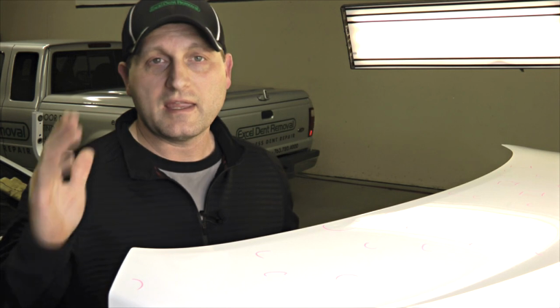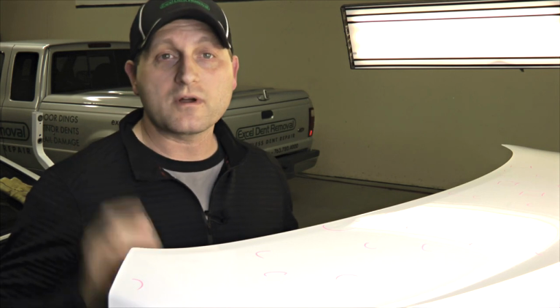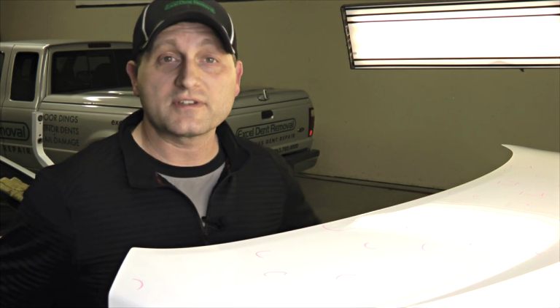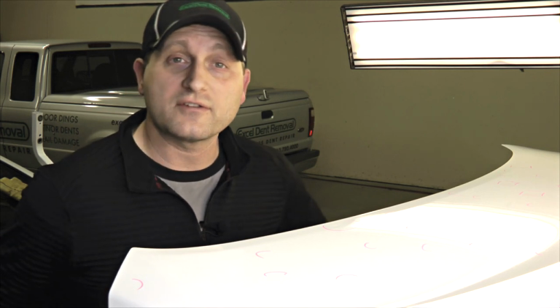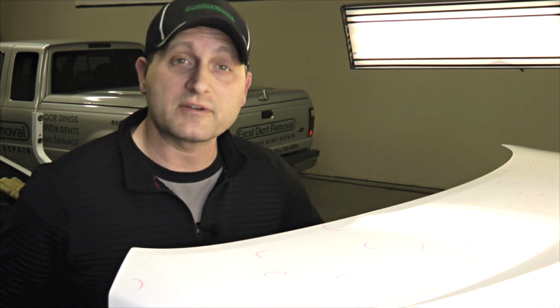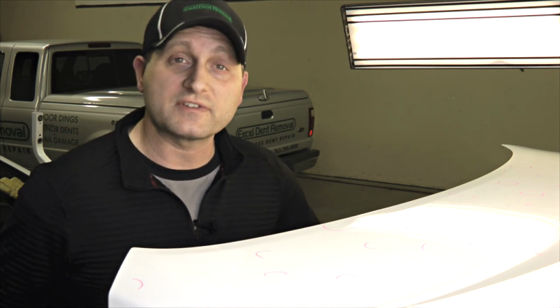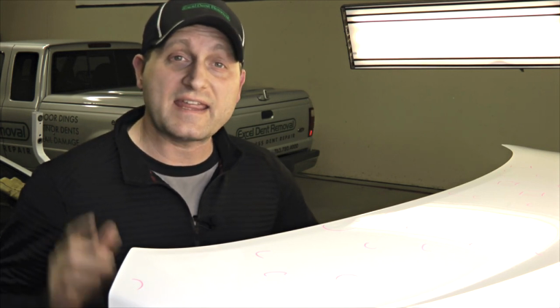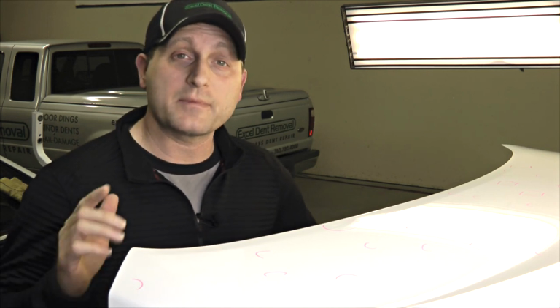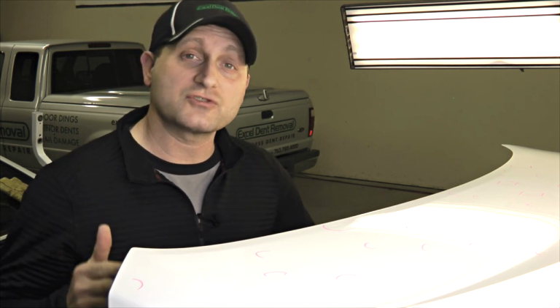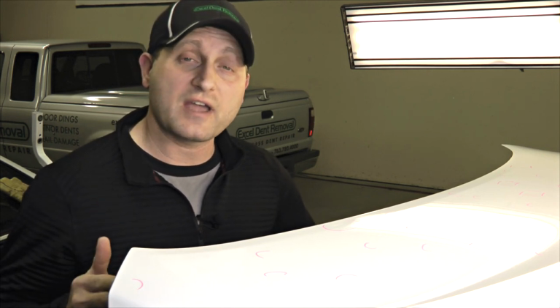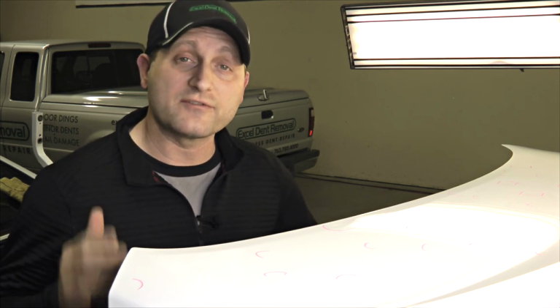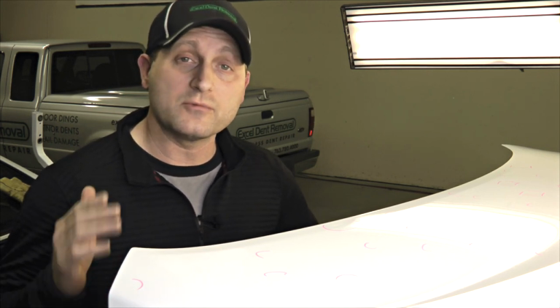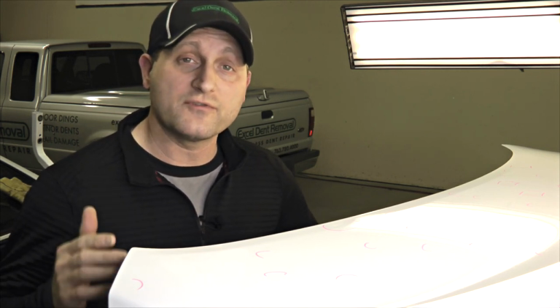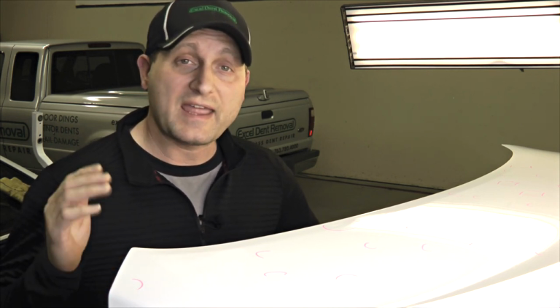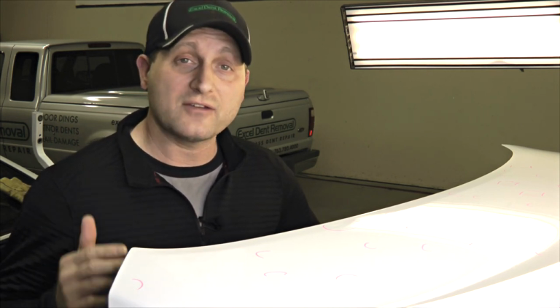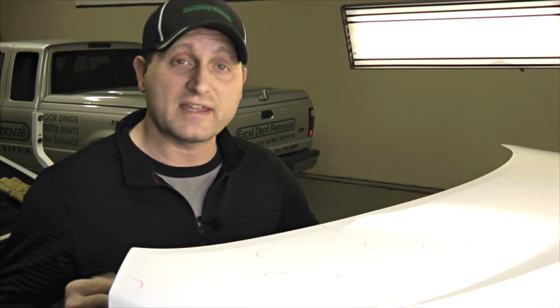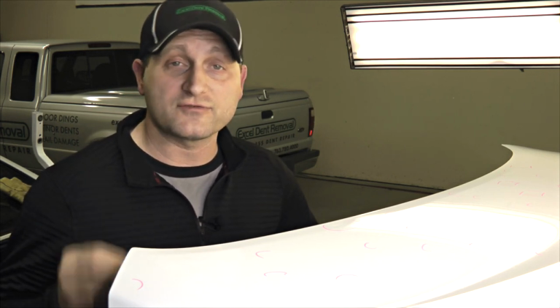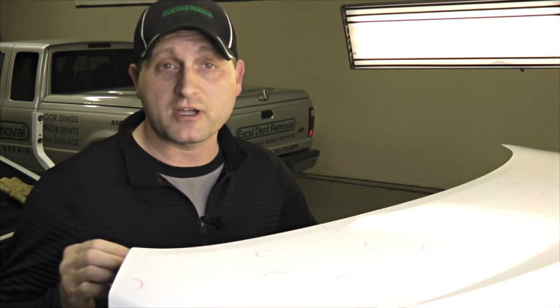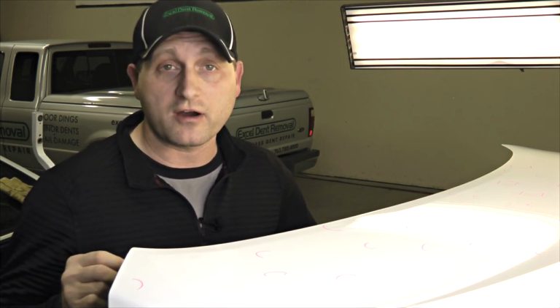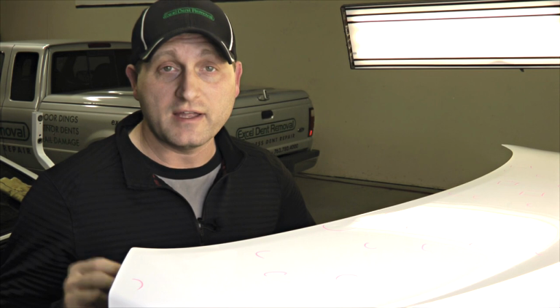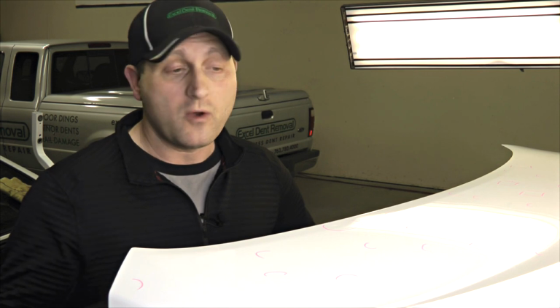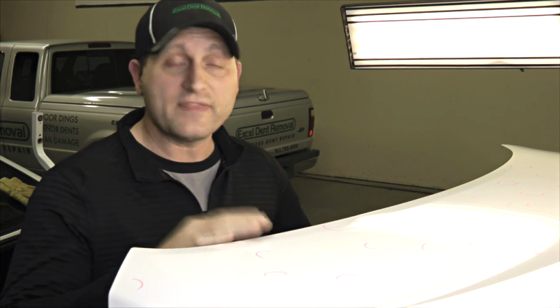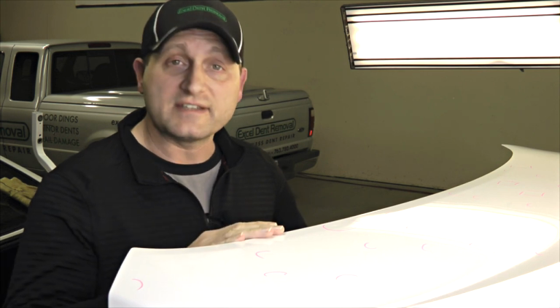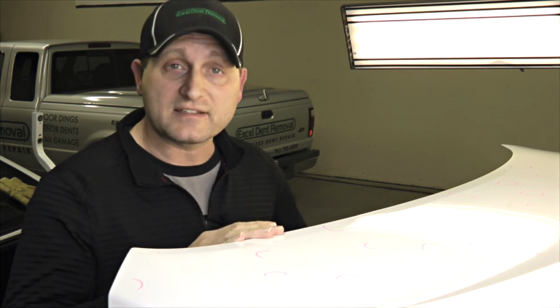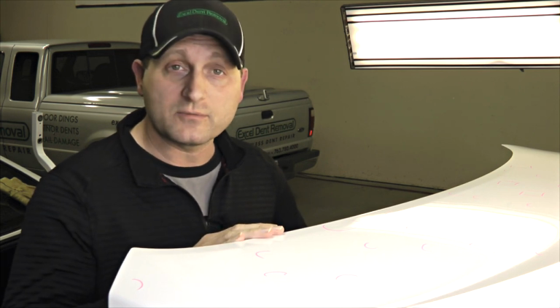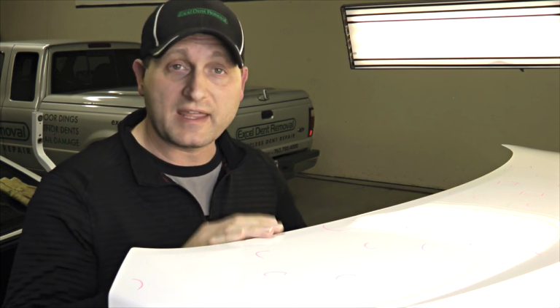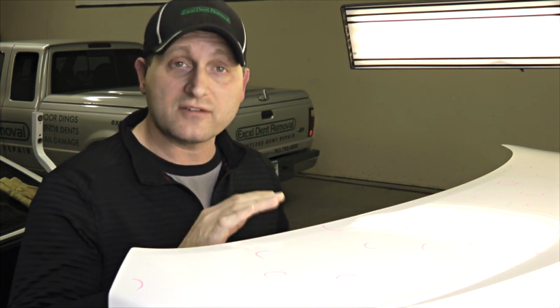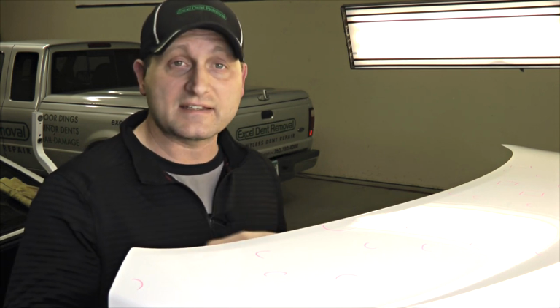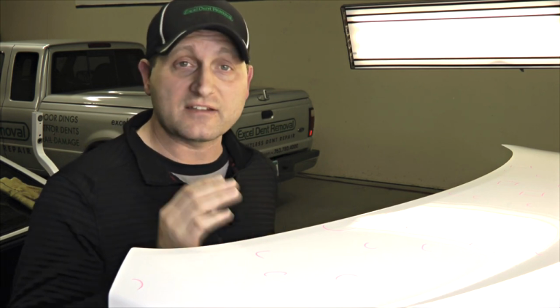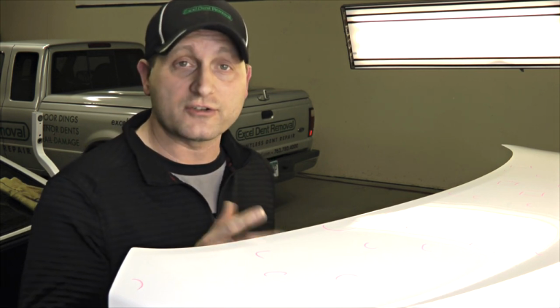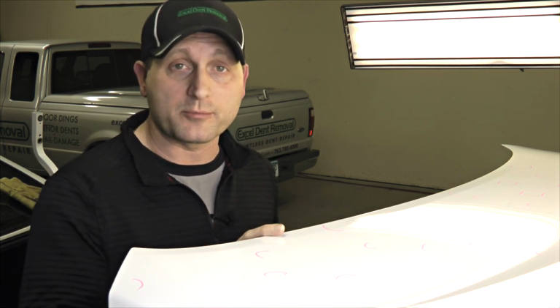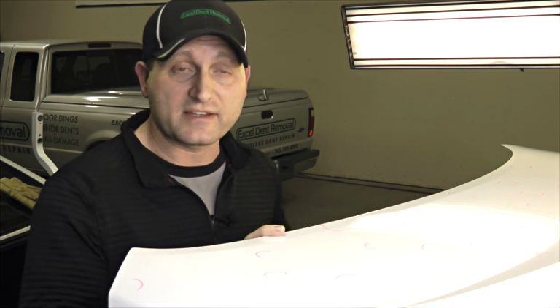Welcome to Accel Dent Removal. Today I'm going to show you how we remove hail dents from a car when the hail dent is under a brace.